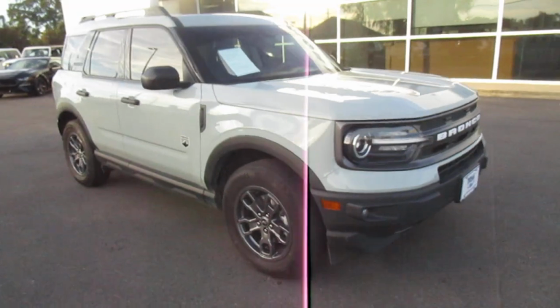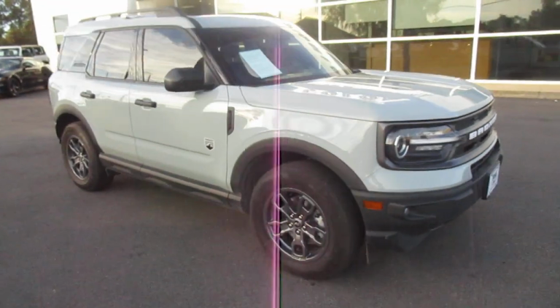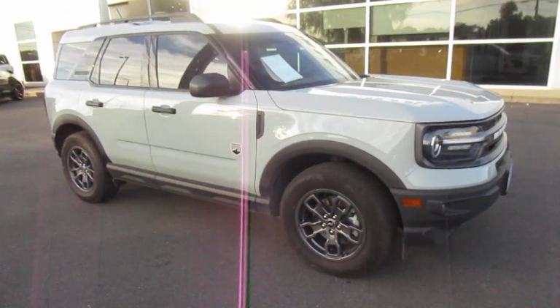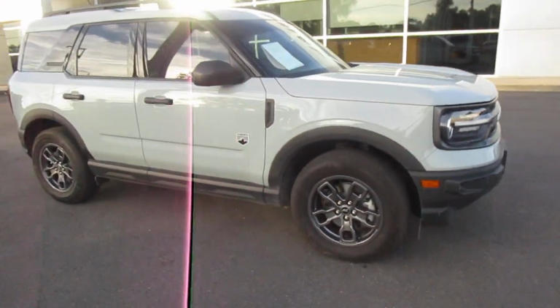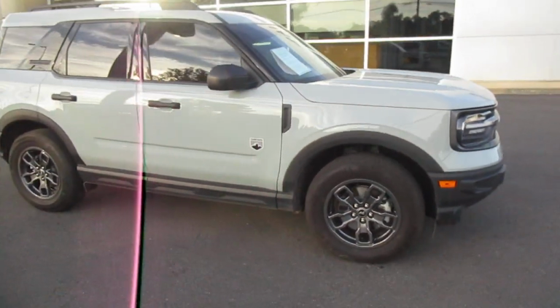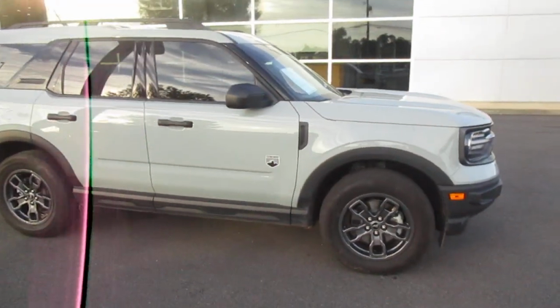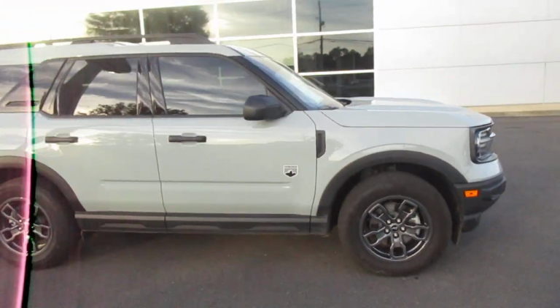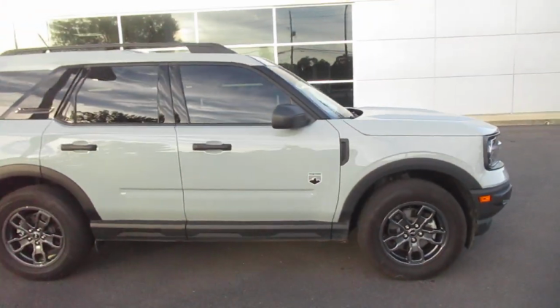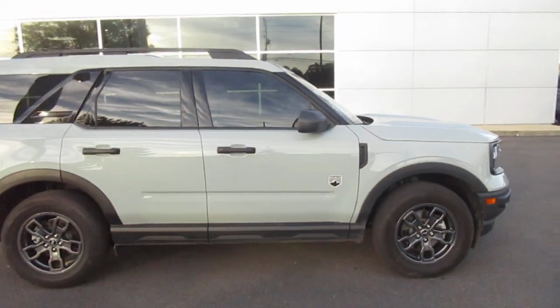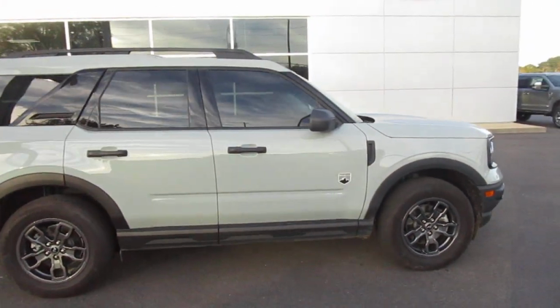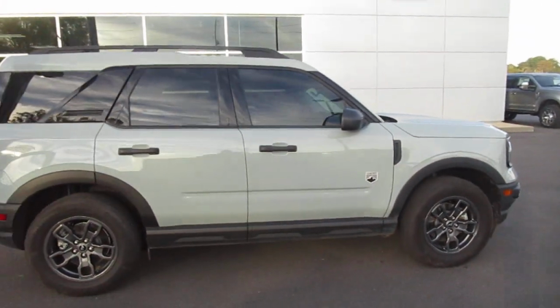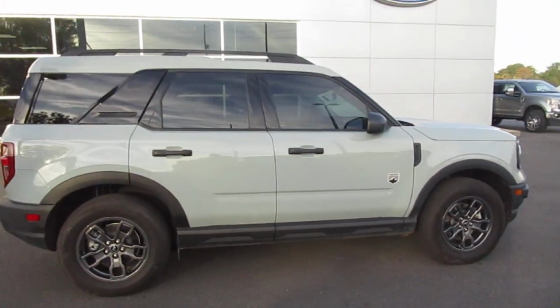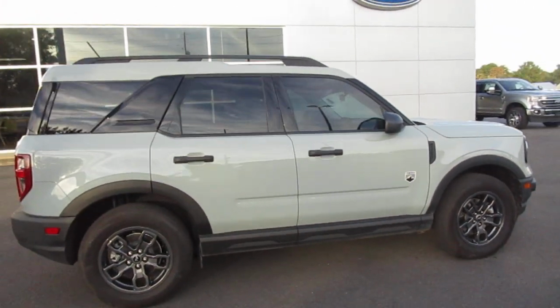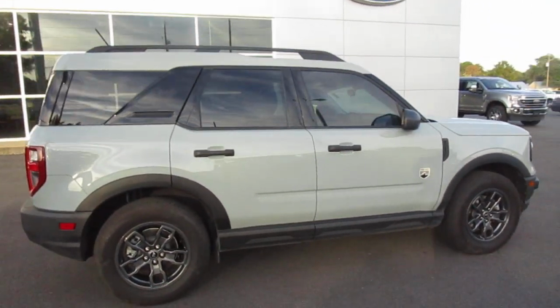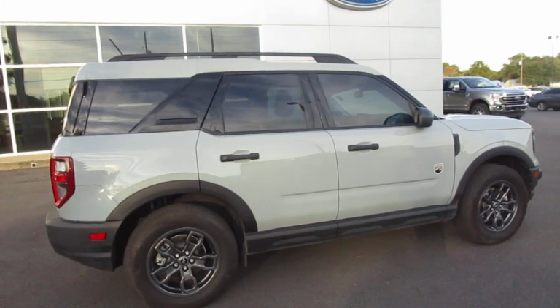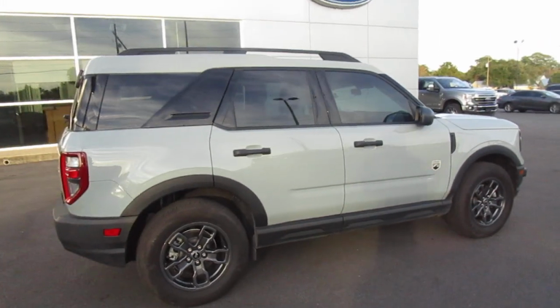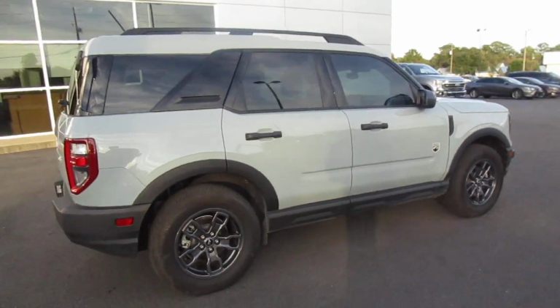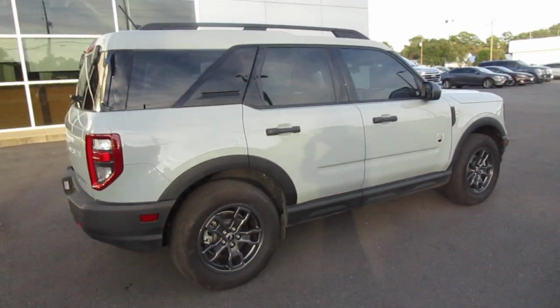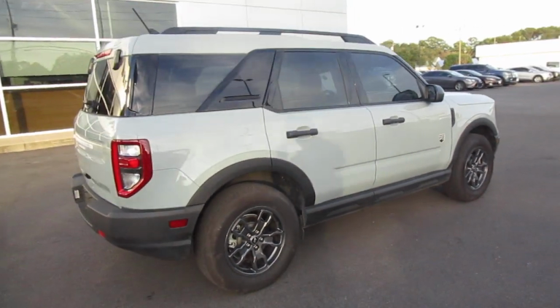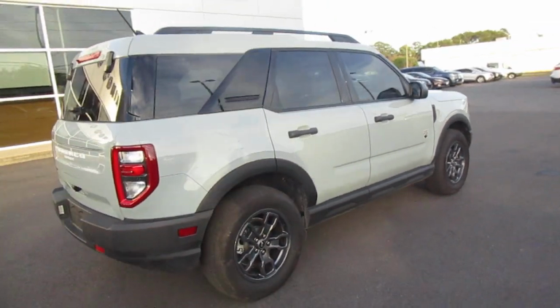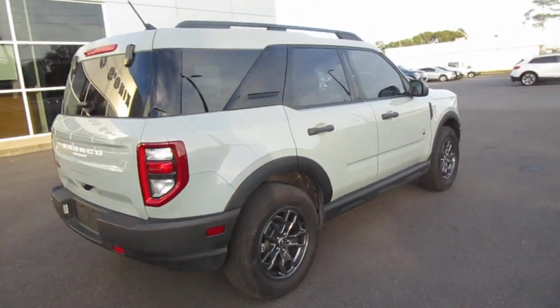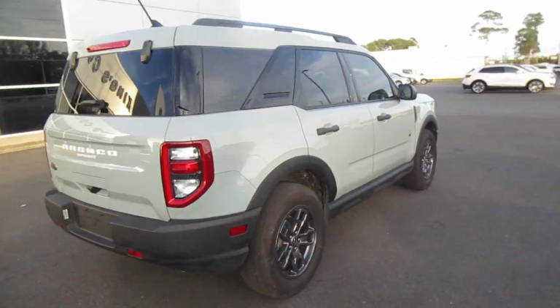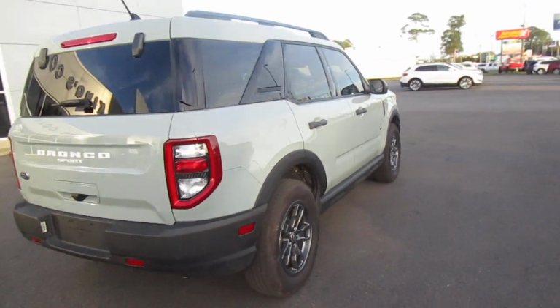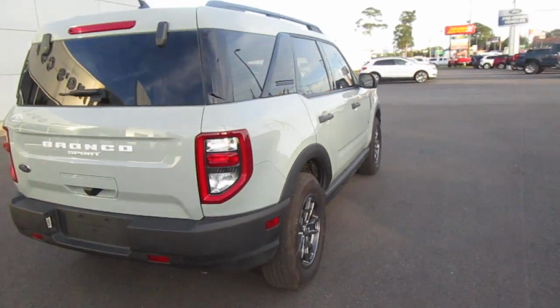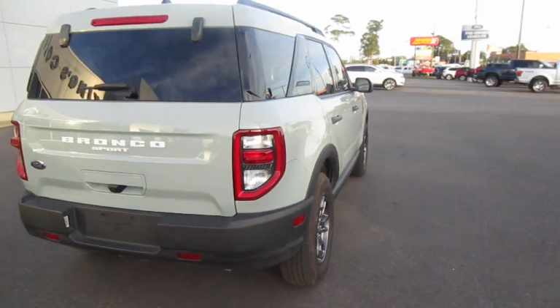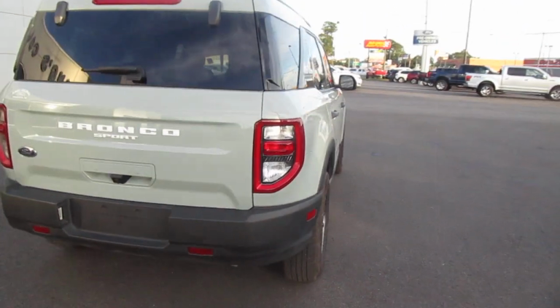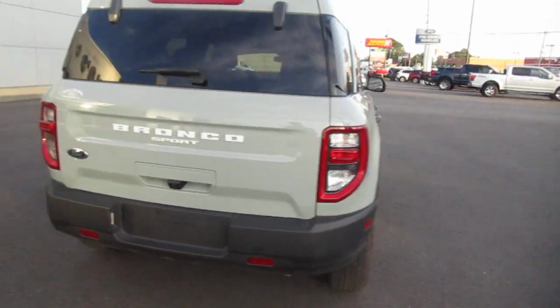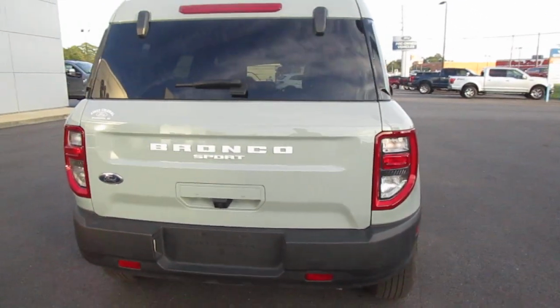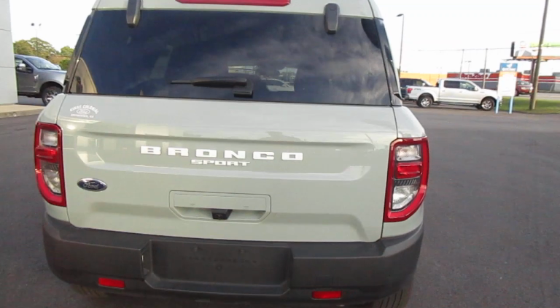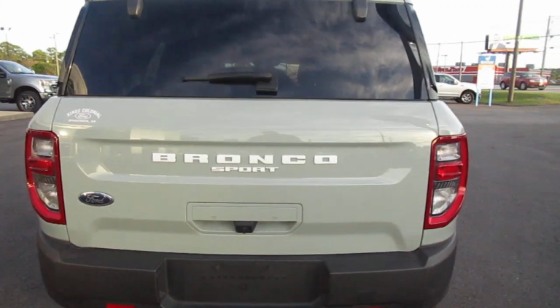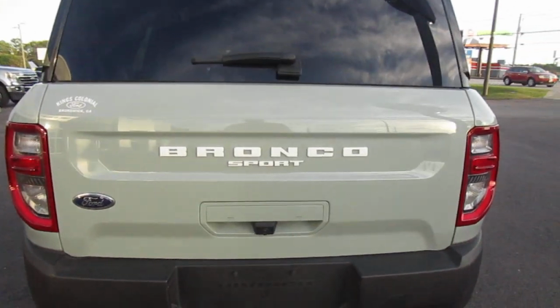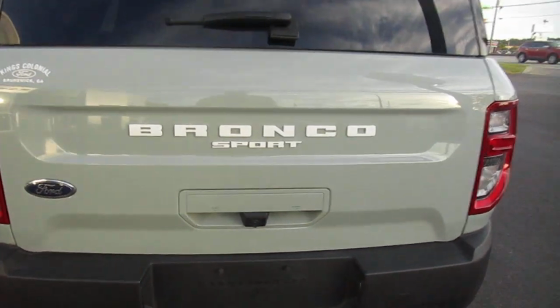Hello, welcome to King's Colonial Ford. We have a 2021 pre-owned Bronco Sport. This is a really nice car — it's in great shape, with only 27,000 miles on it.